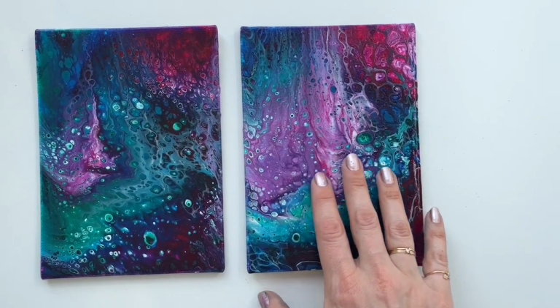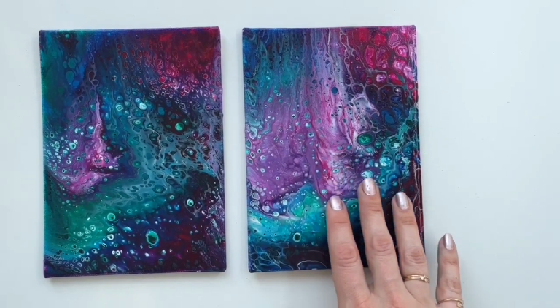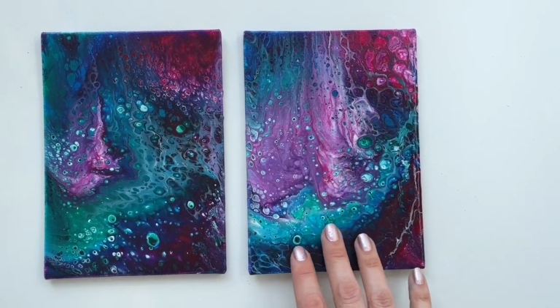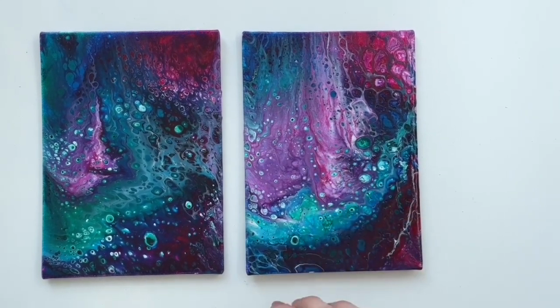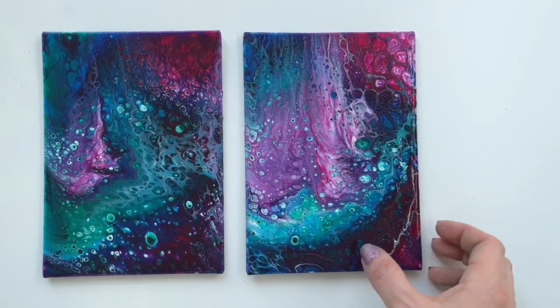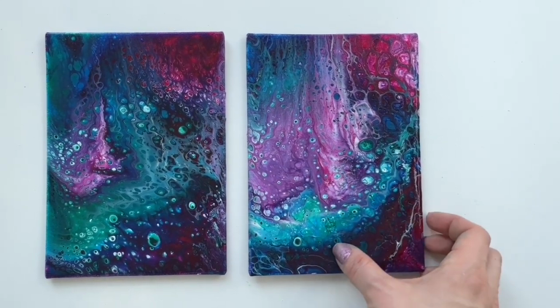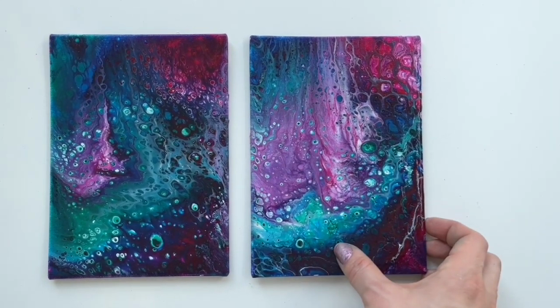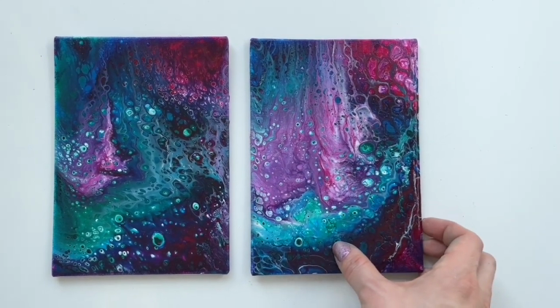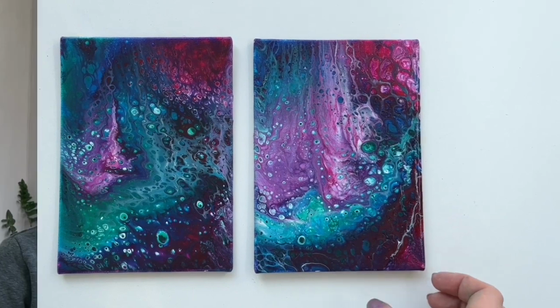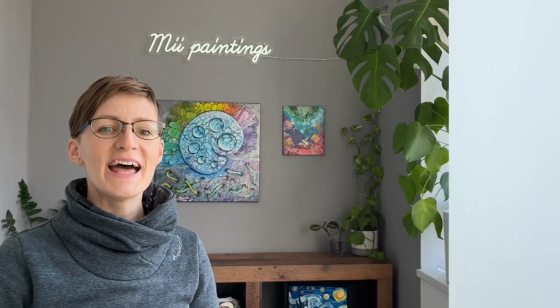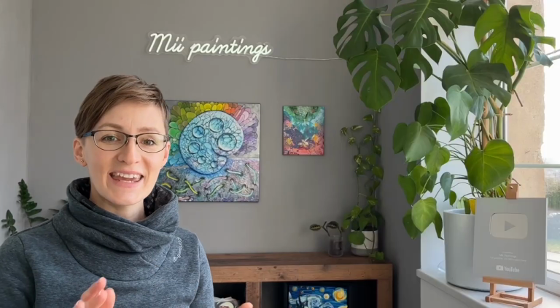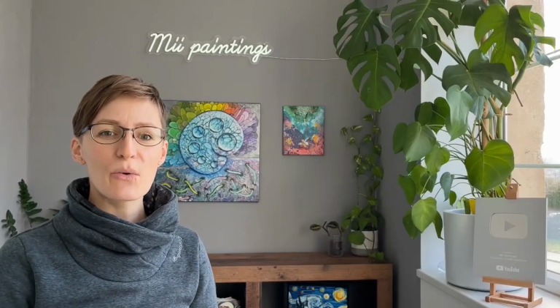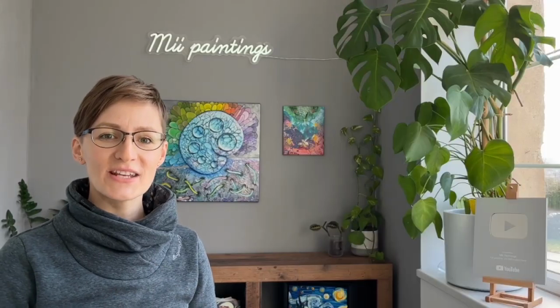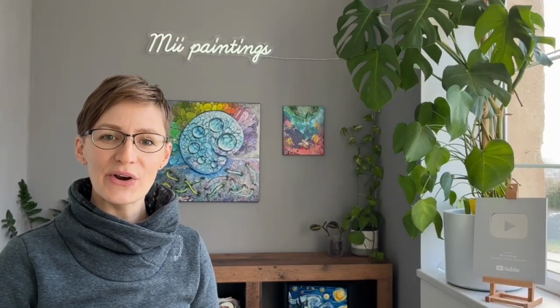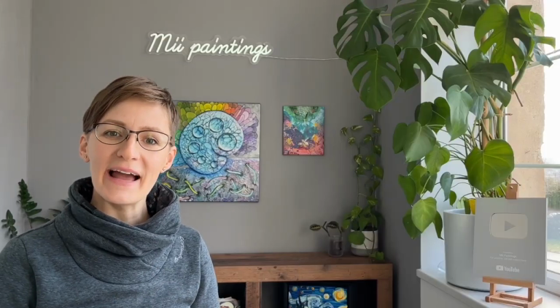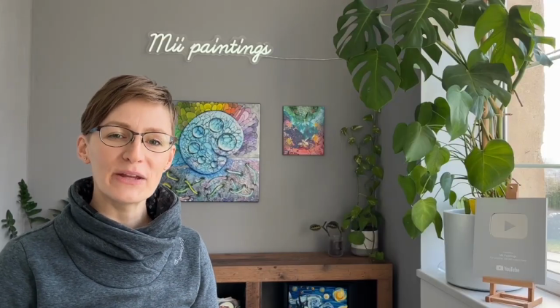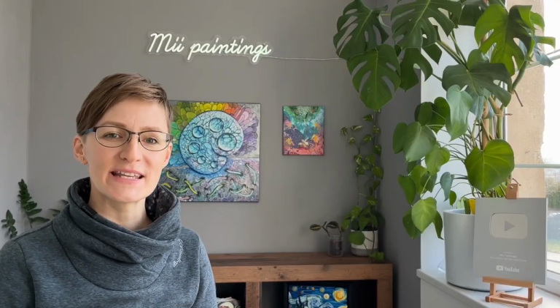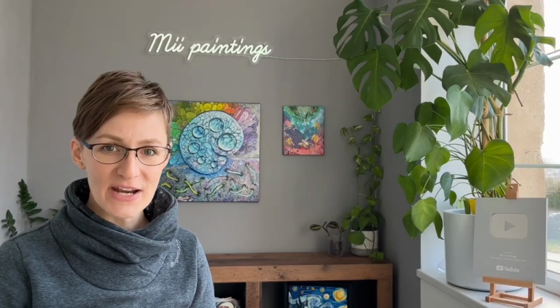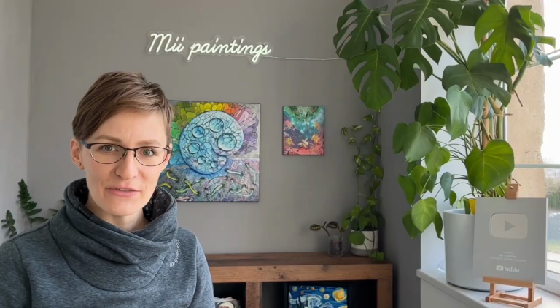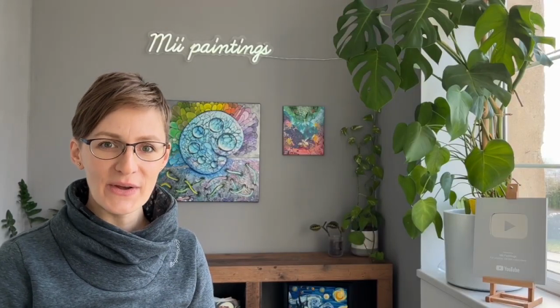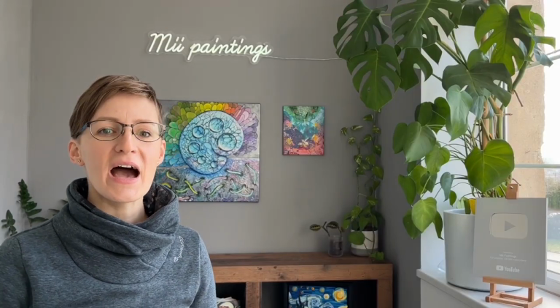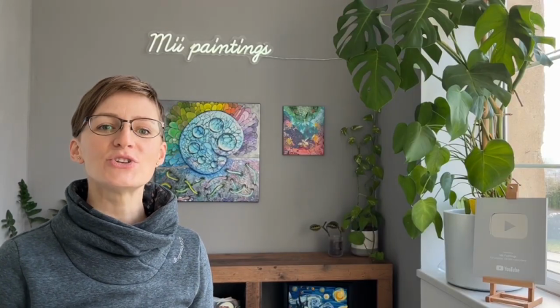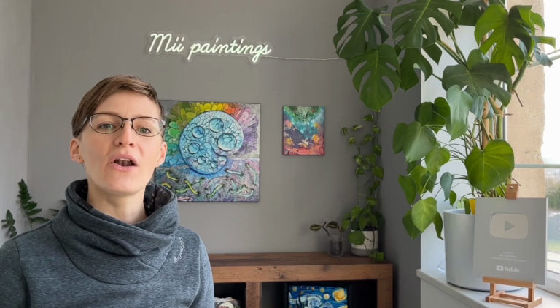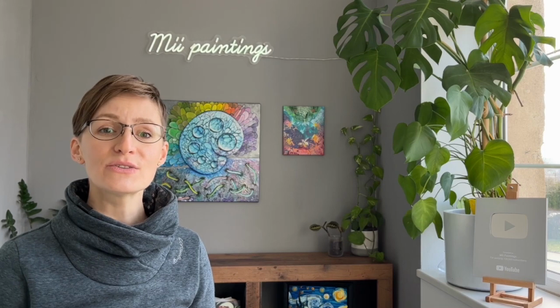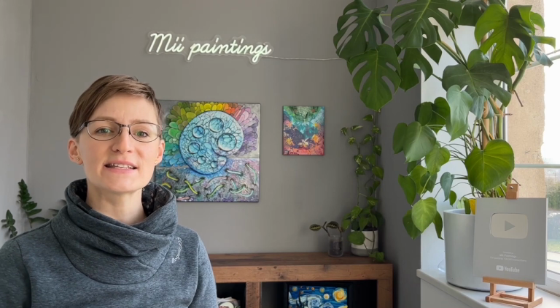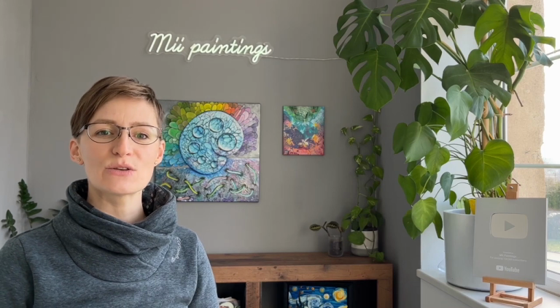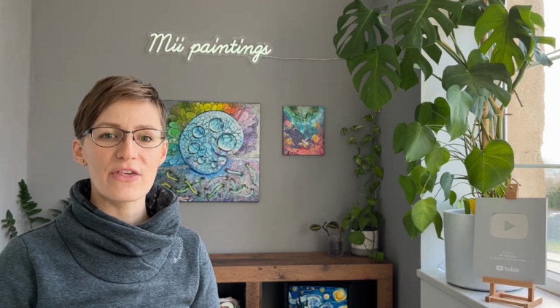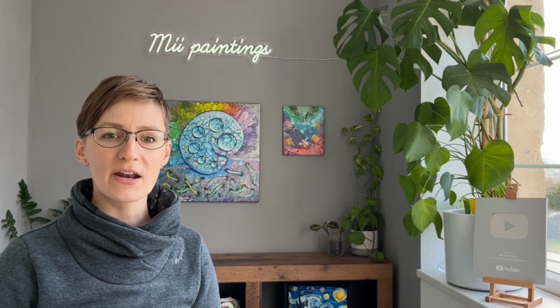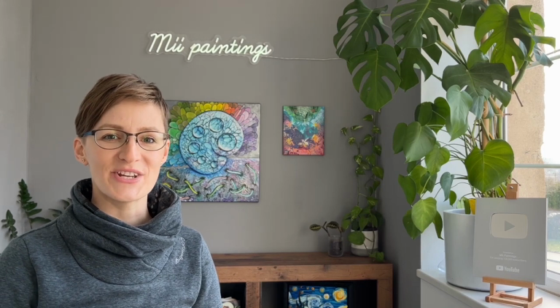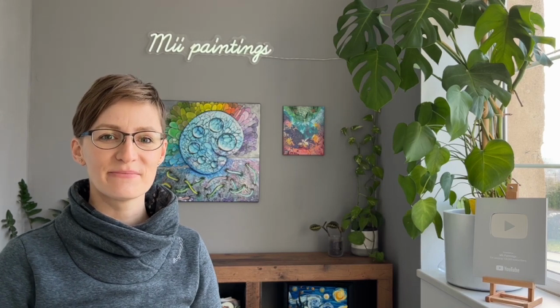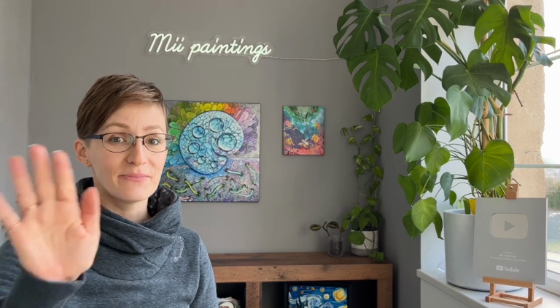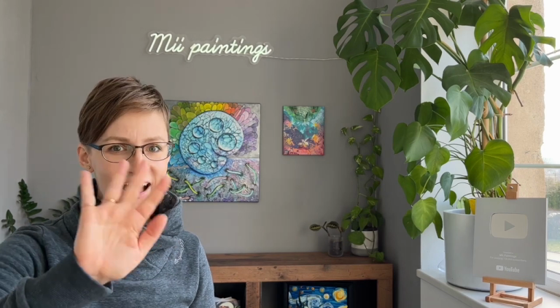Thank you for watching this tutorial. I hope it was inspirational for you. I wish you all lots of success with your art projects. Bye!